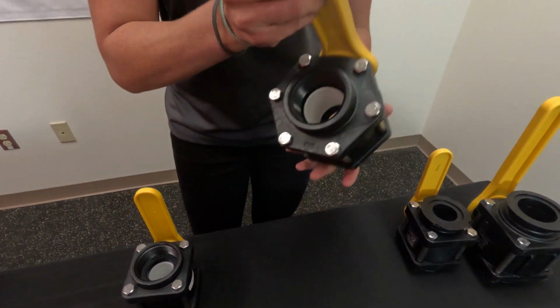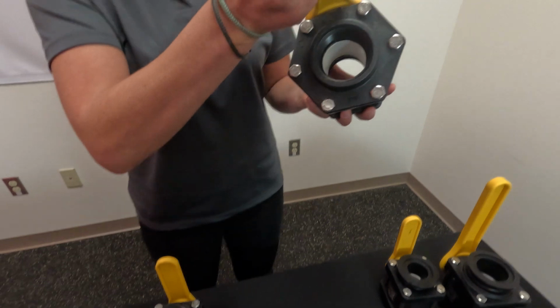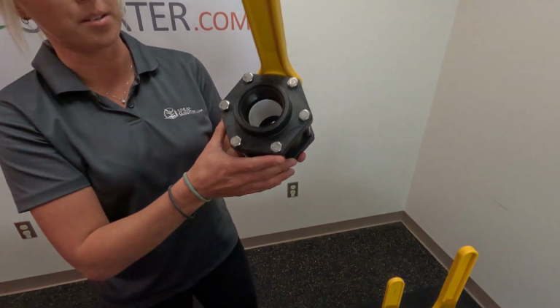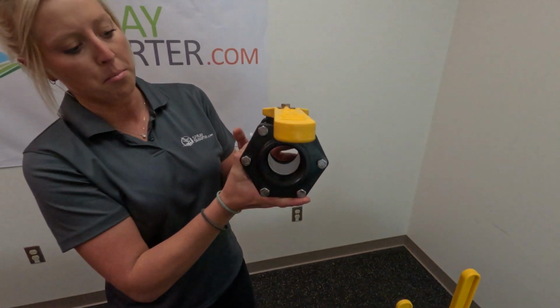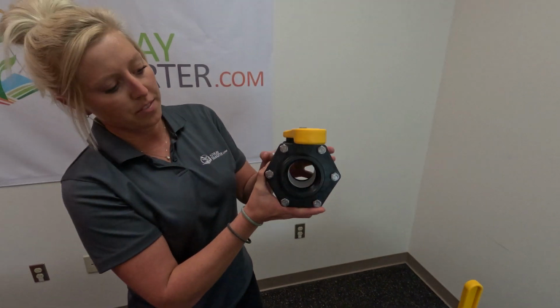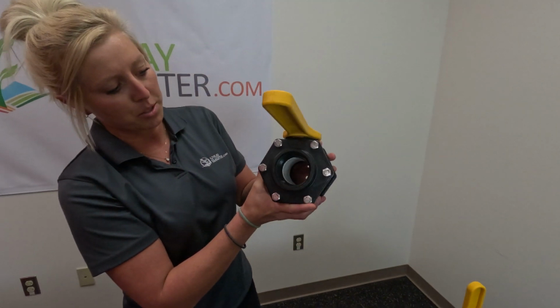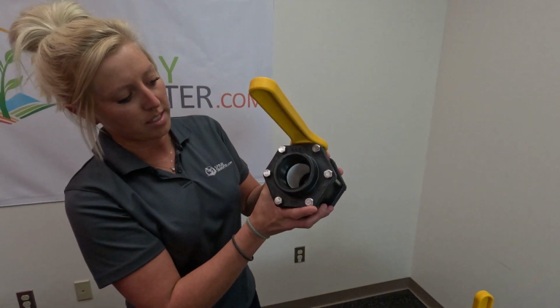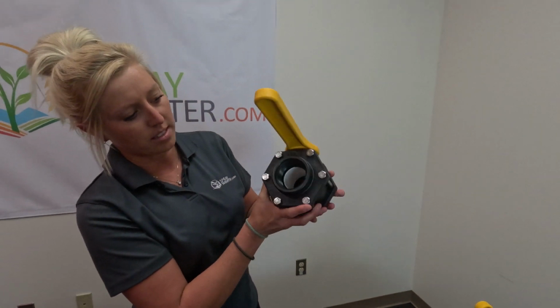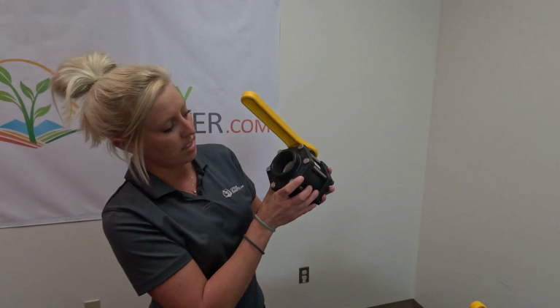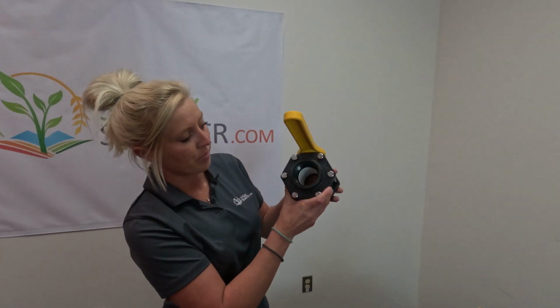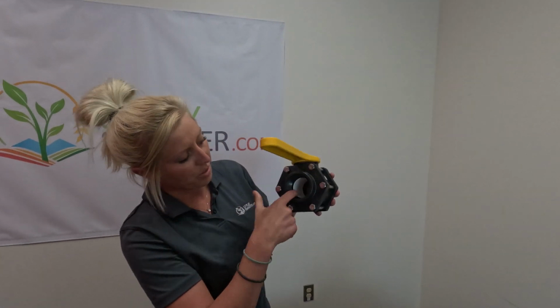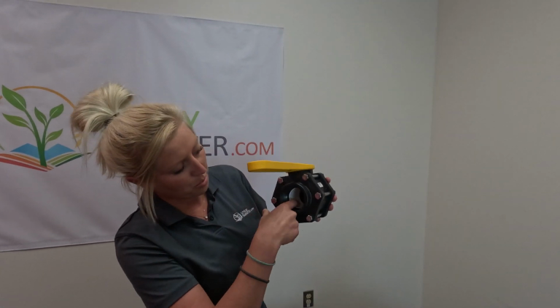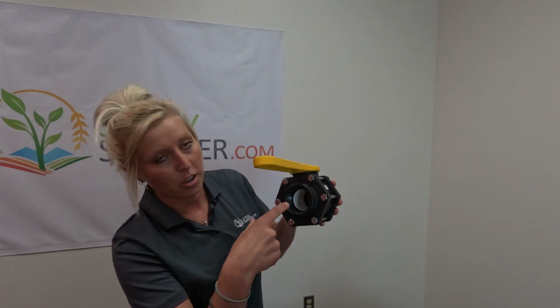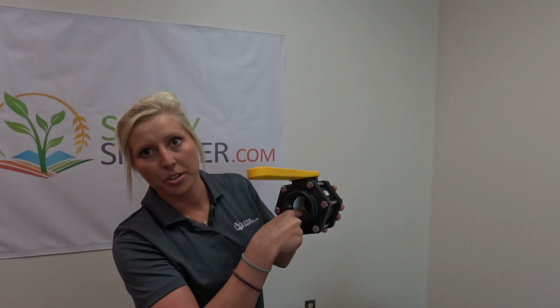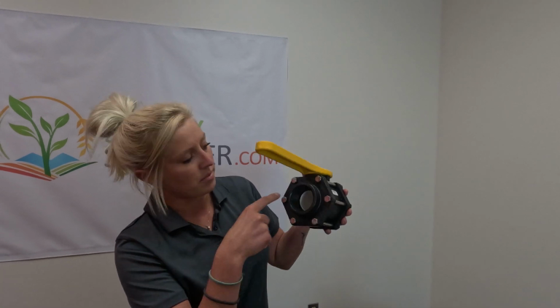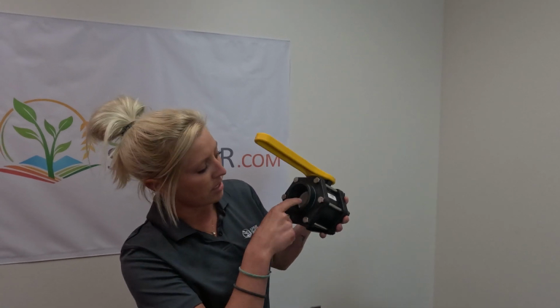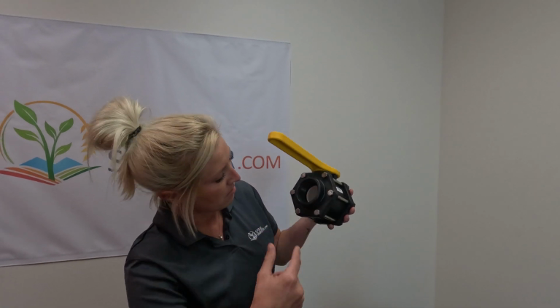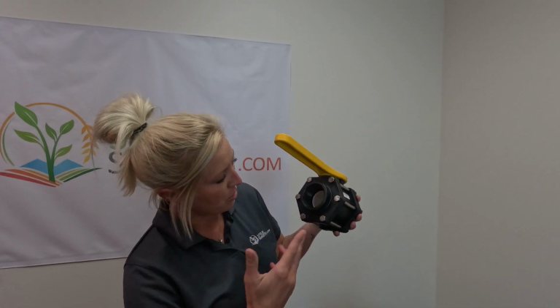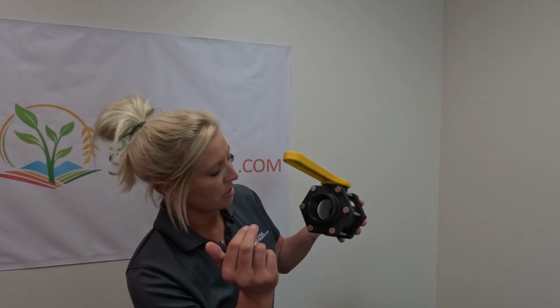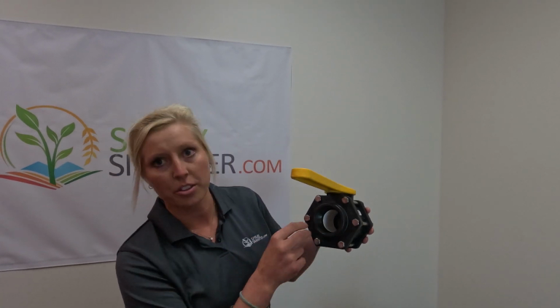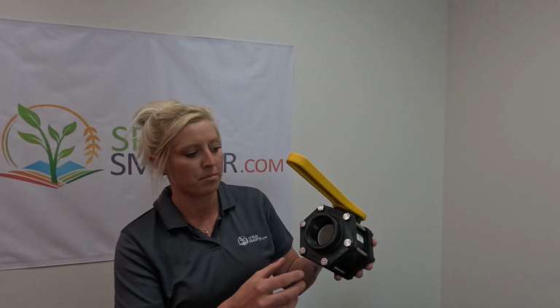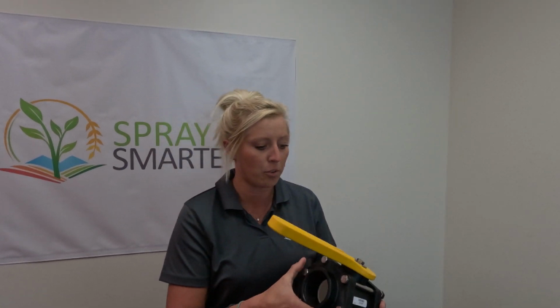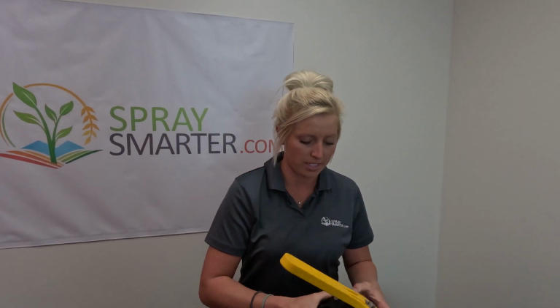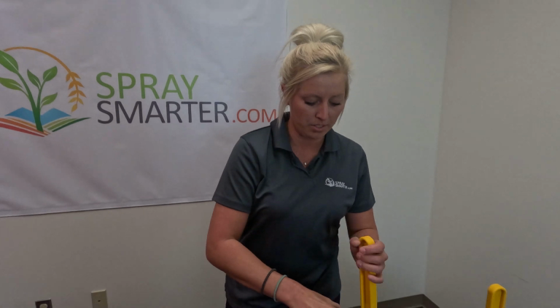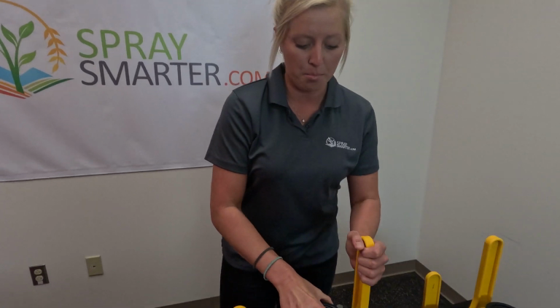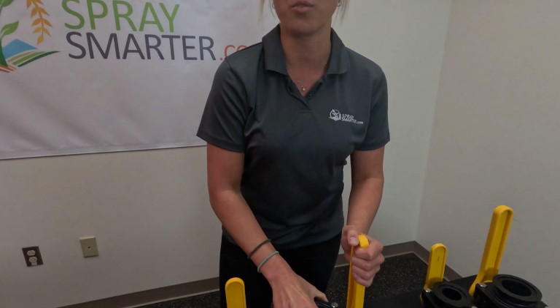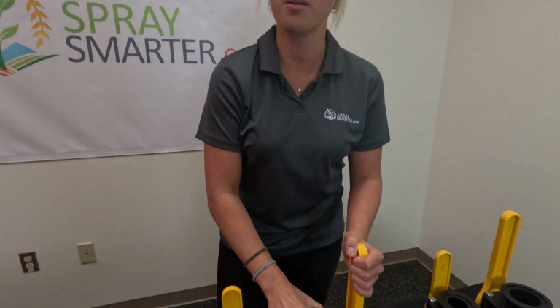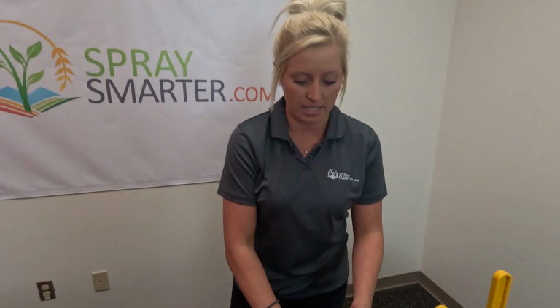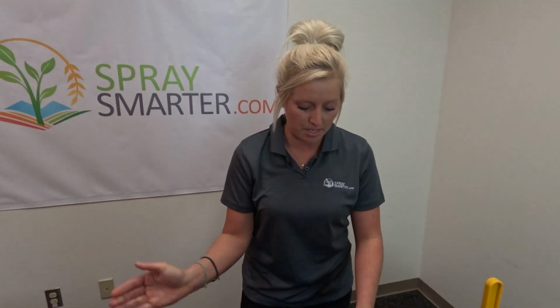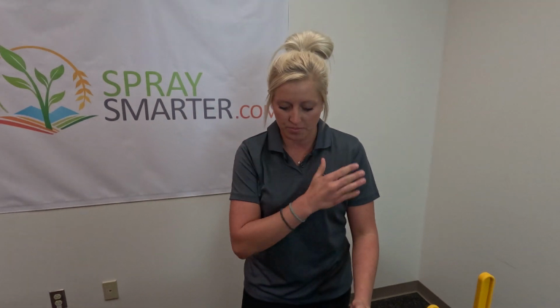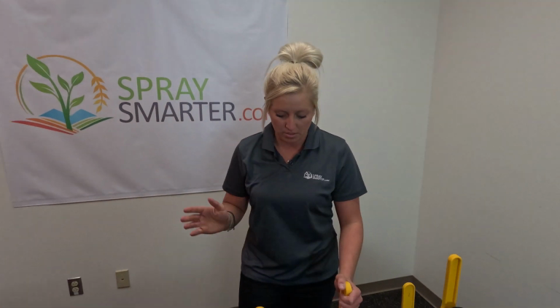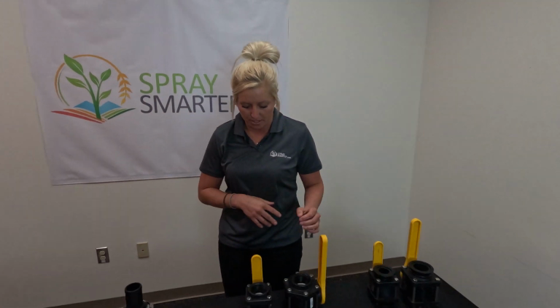As you can see, the main difference between these is with the full pour, it goes all the way through. You can see it's two inch all the way through. Full pour is typically better for your pumps — it maintains flow a lot better.